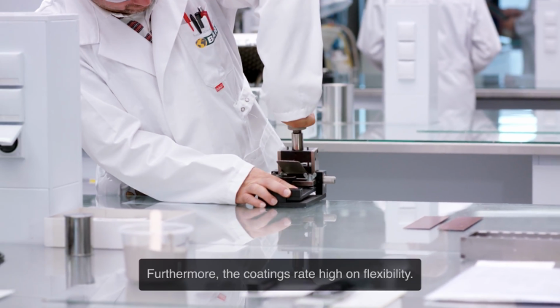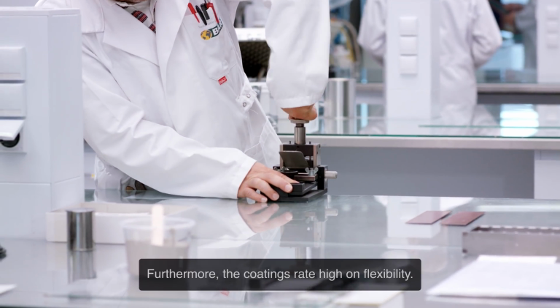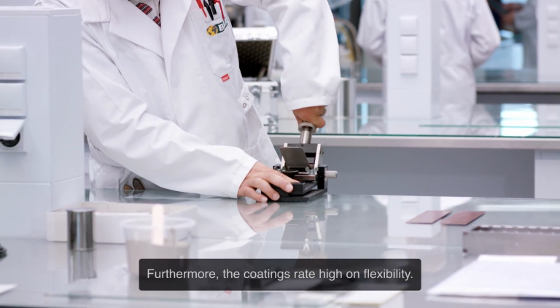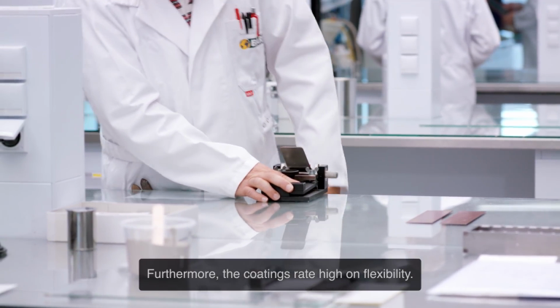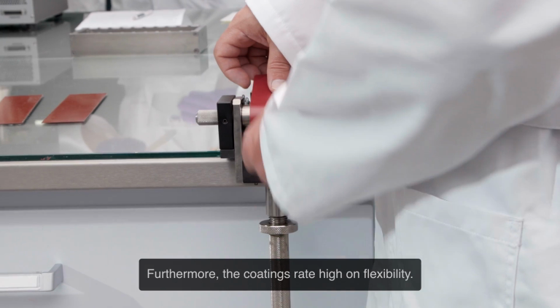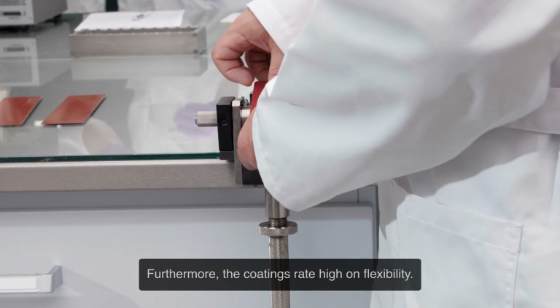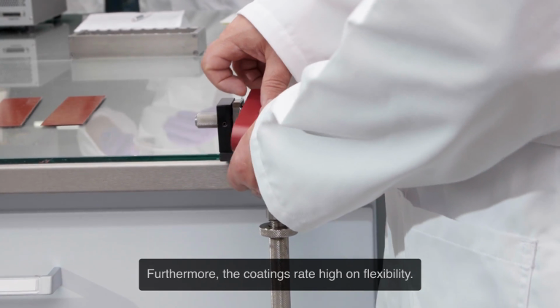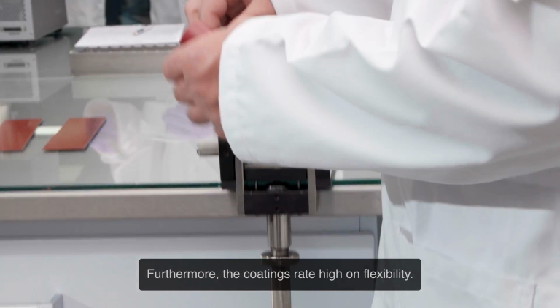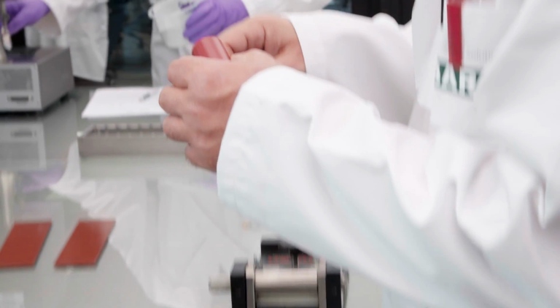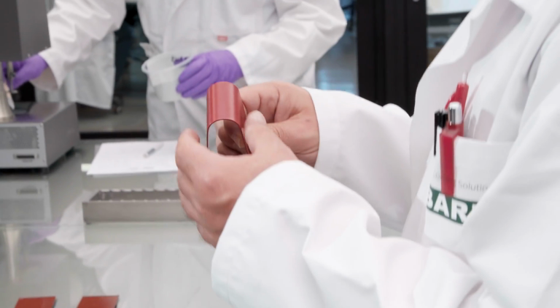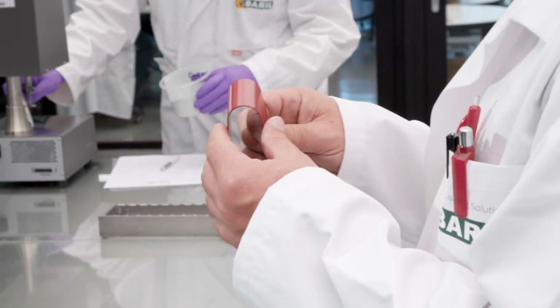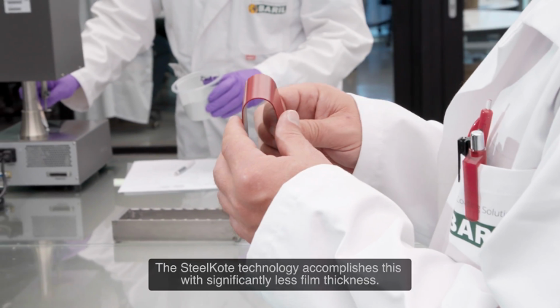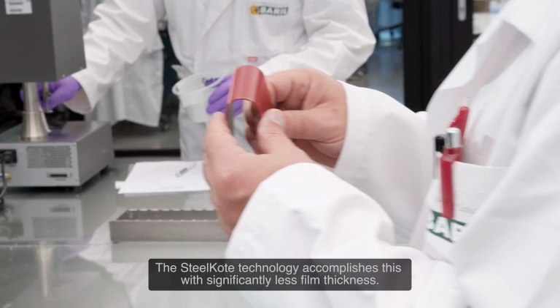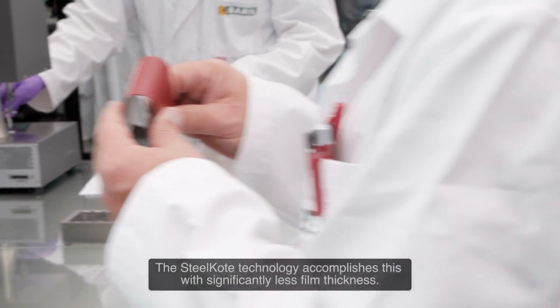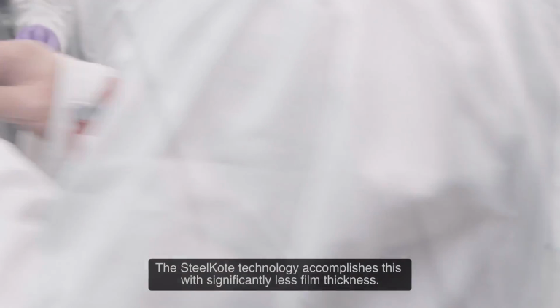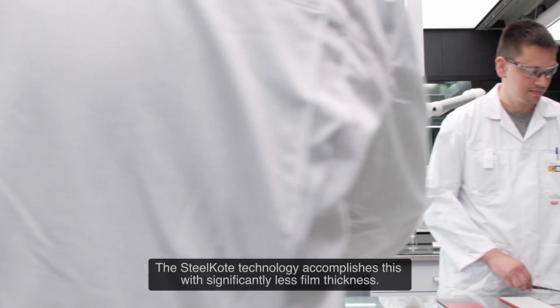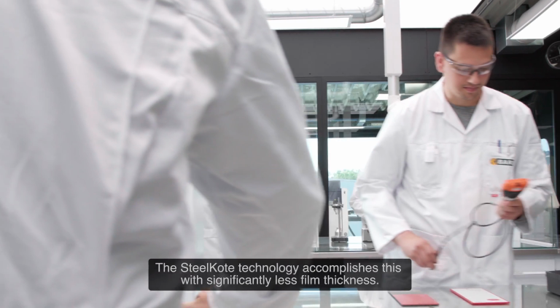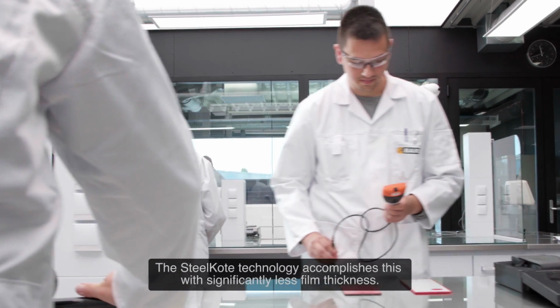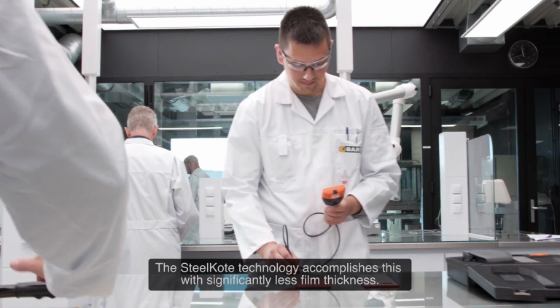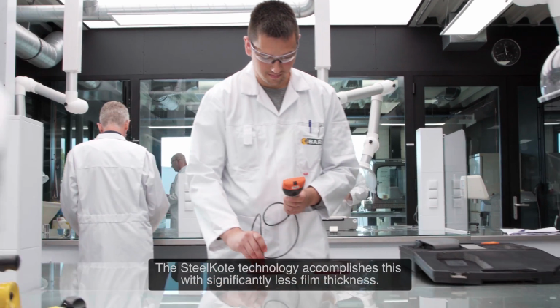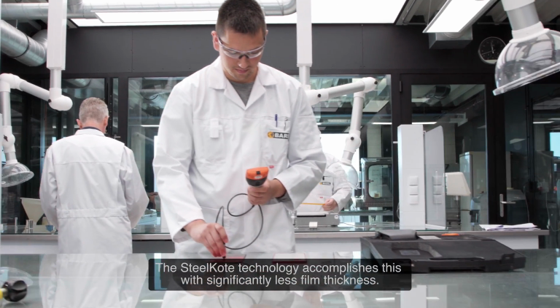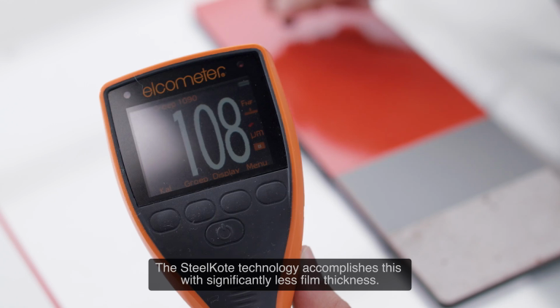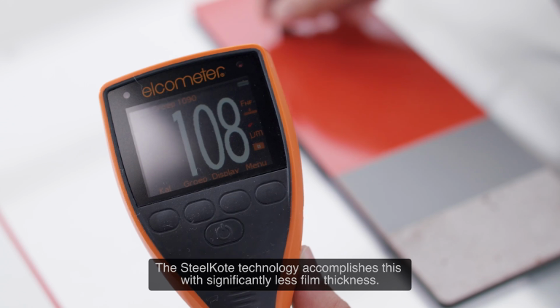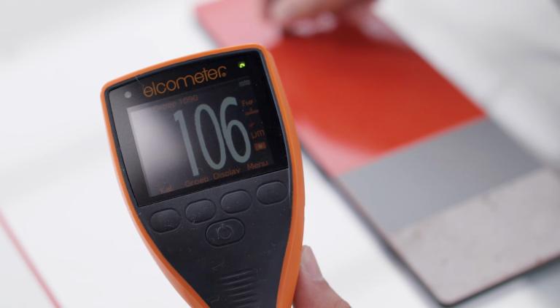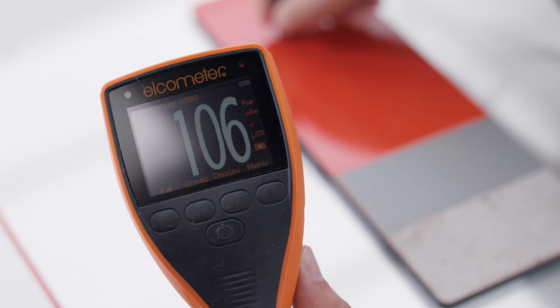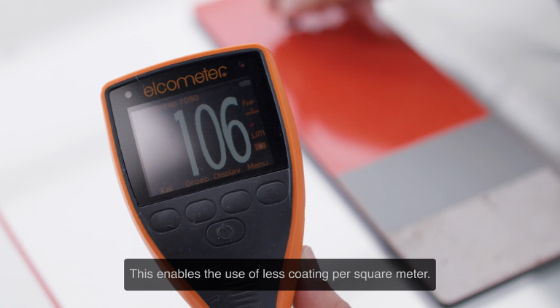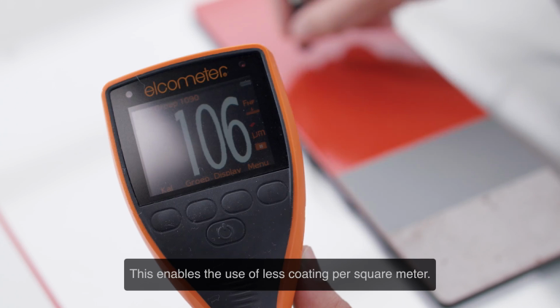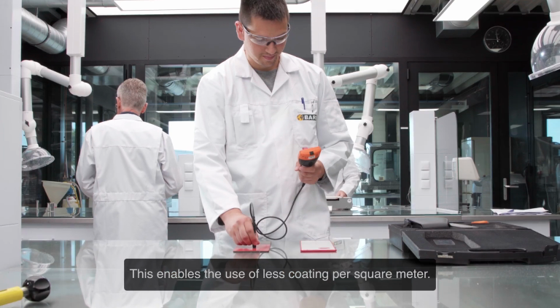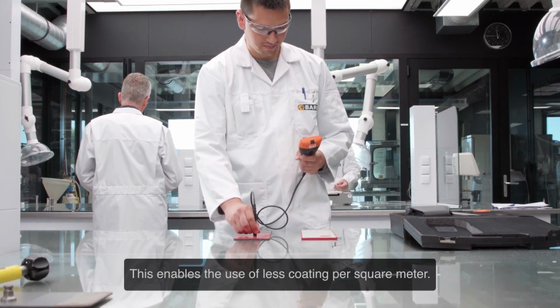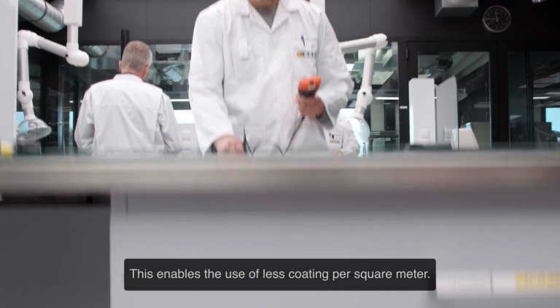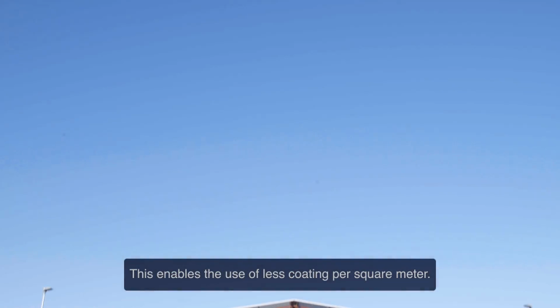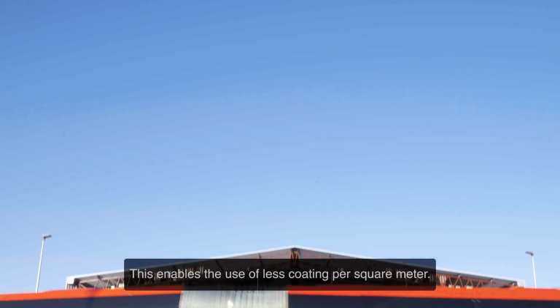Furthermore, the coatings rate high on flexibility. The Steel Coat technology accomplishes this with significantly less film thickness. This enables the use of less coating per square meter.